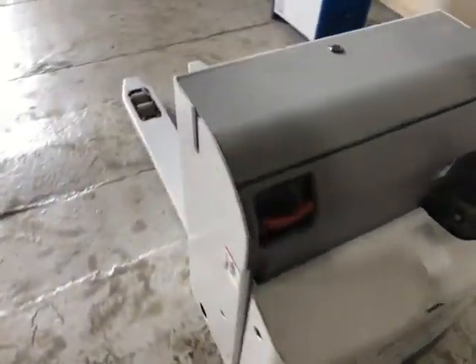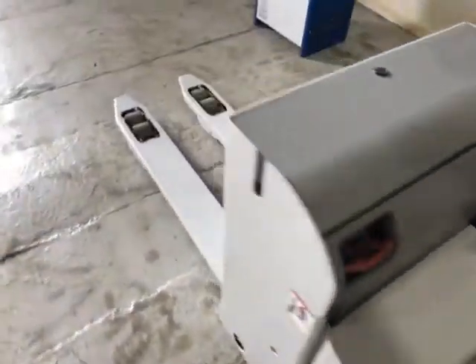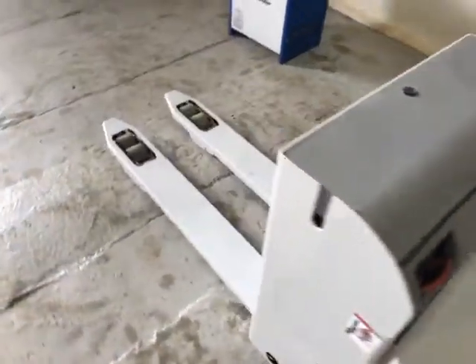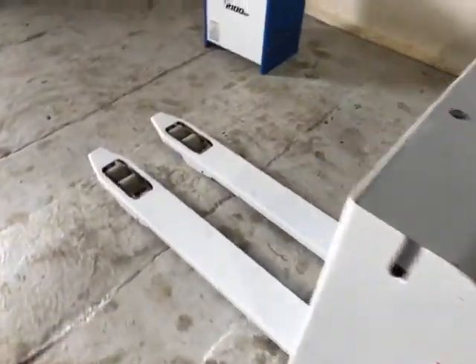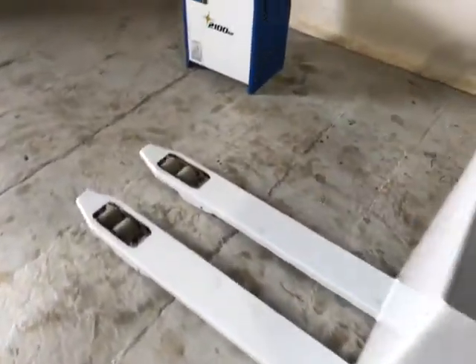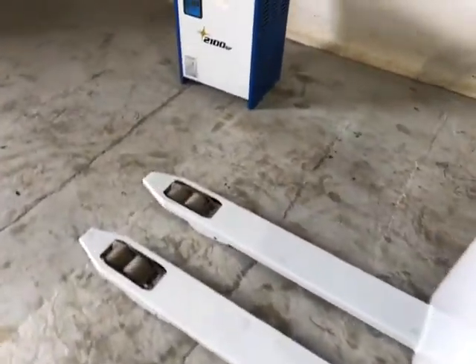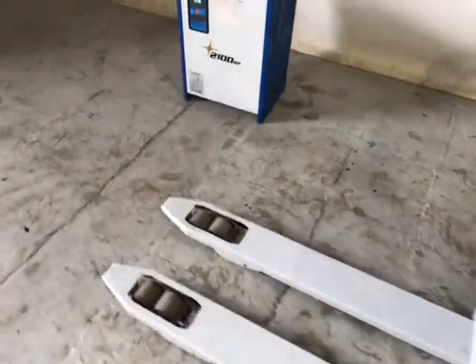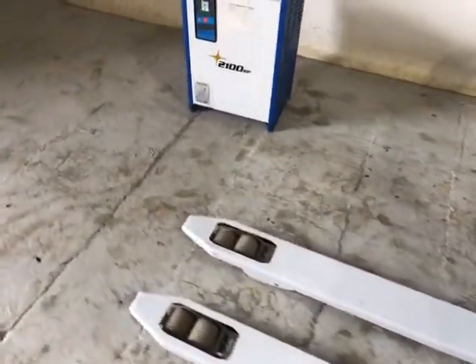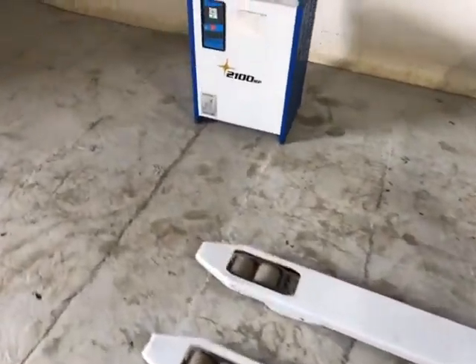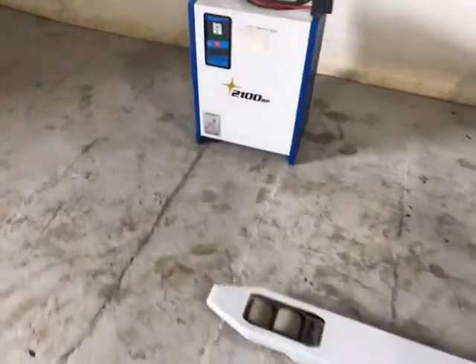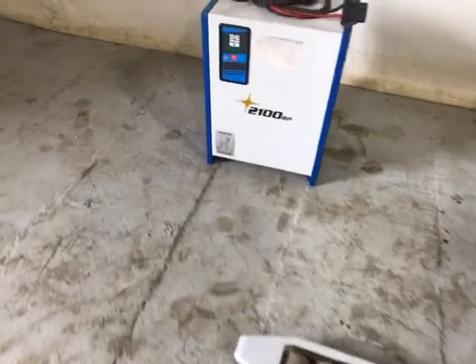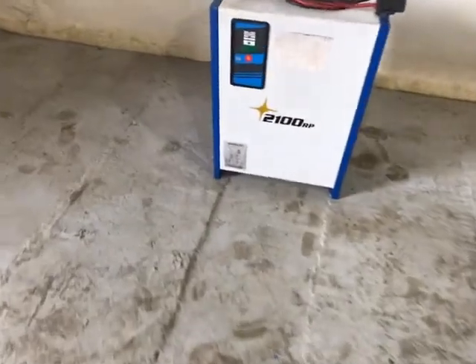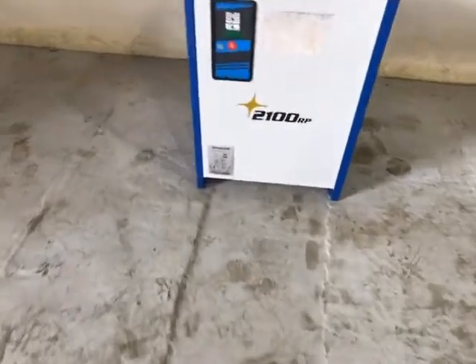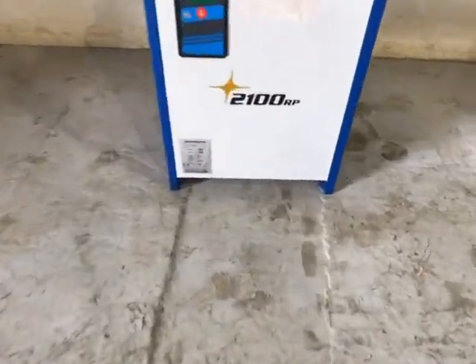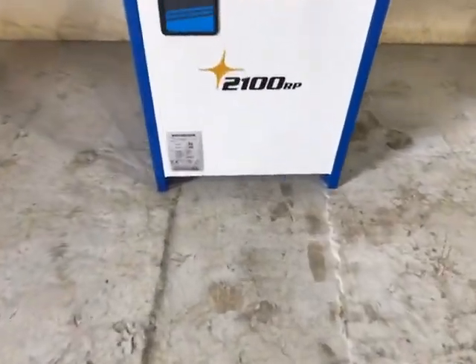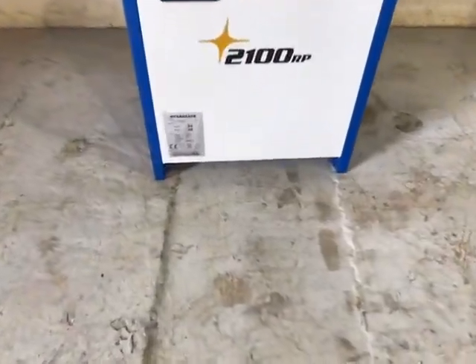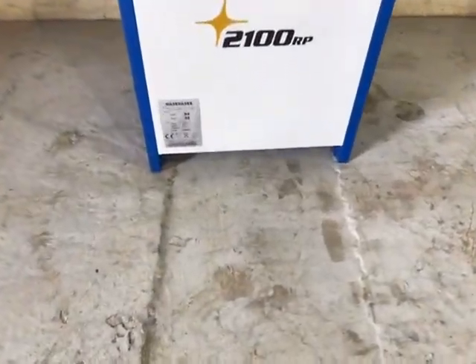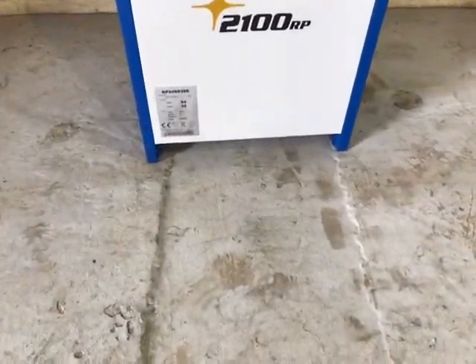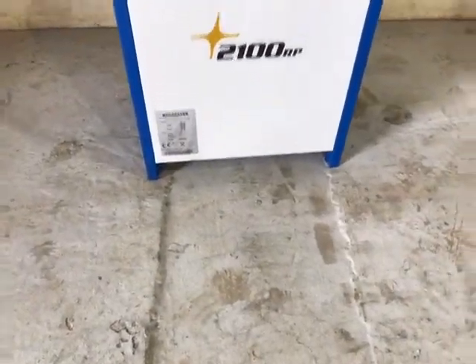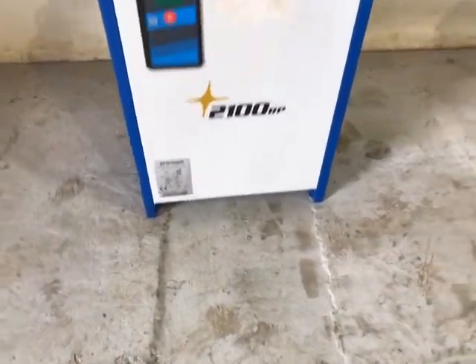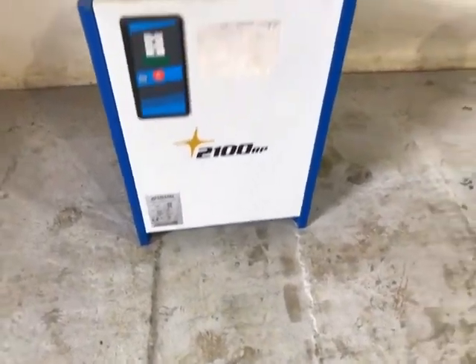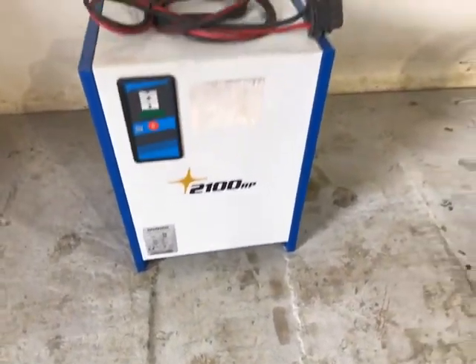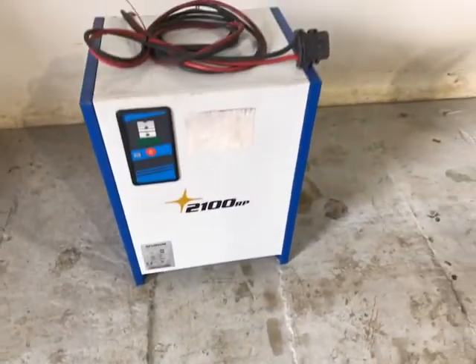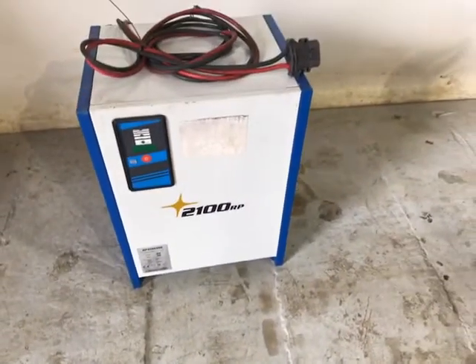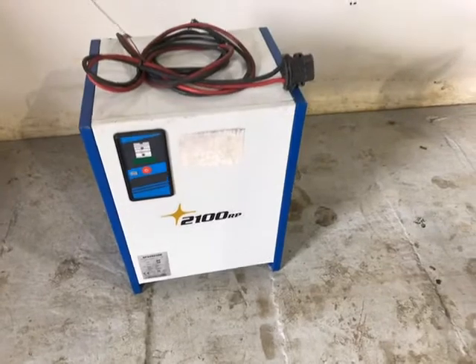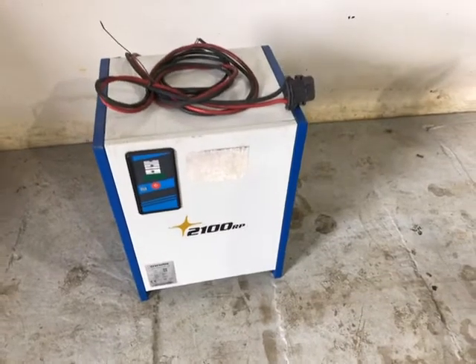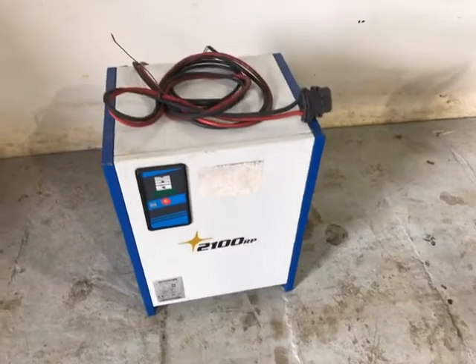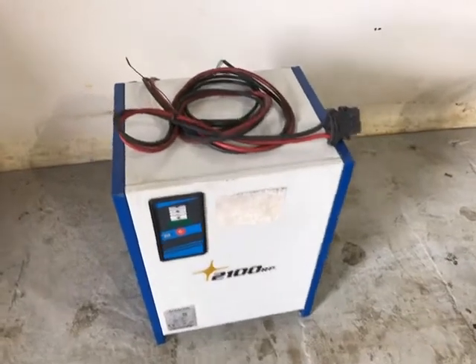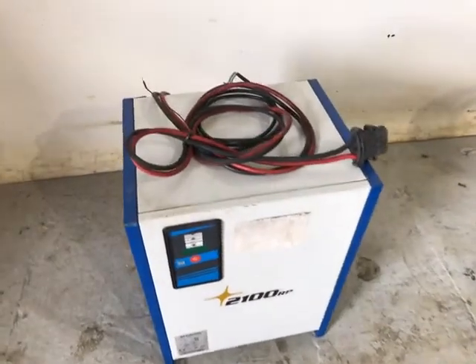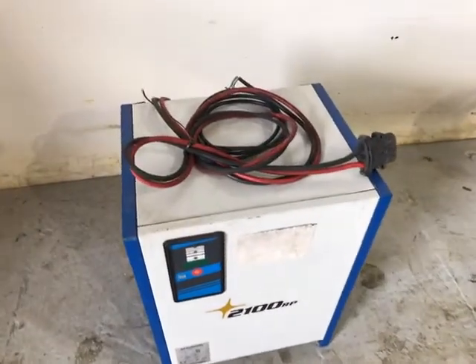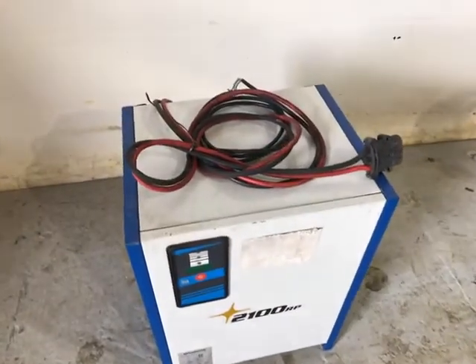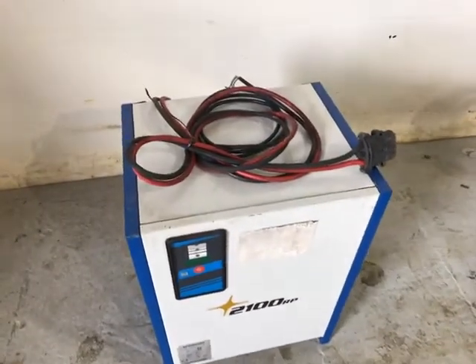Comes with a single phase 24 volt 30 amp charger, good working order.